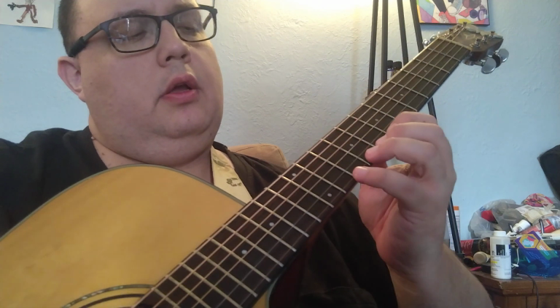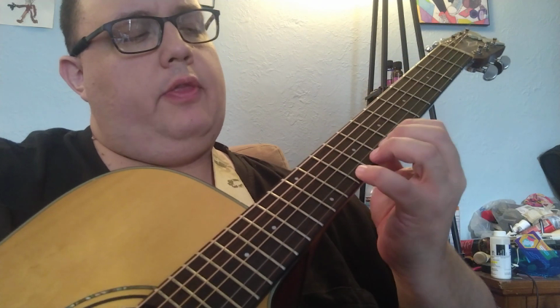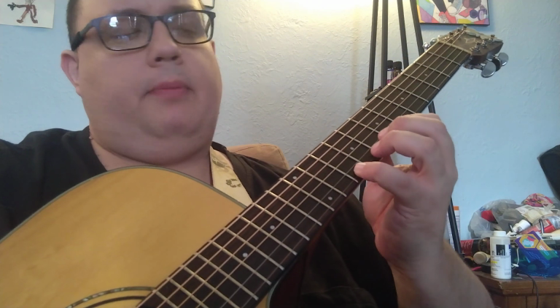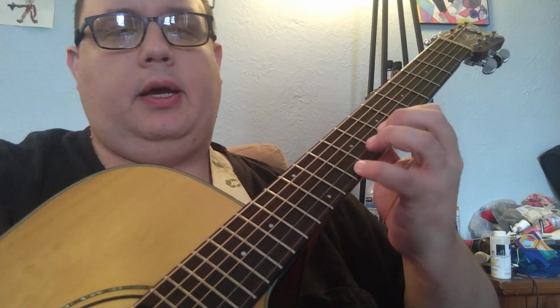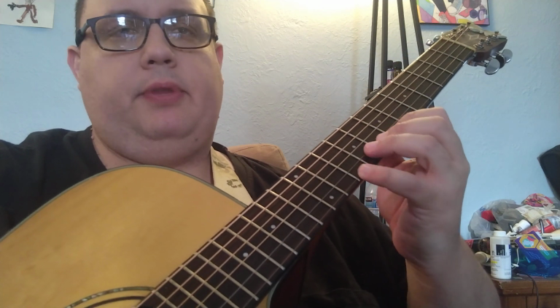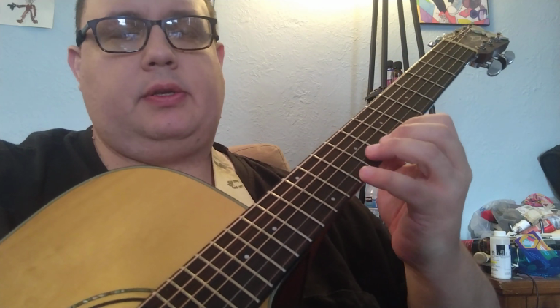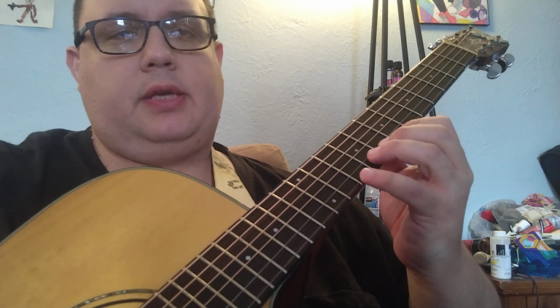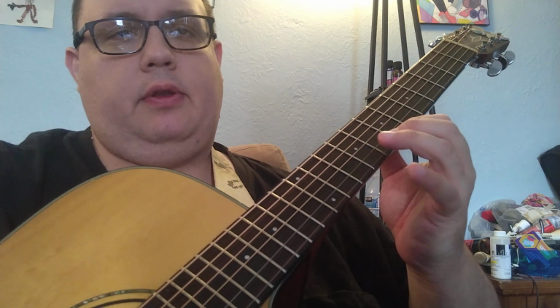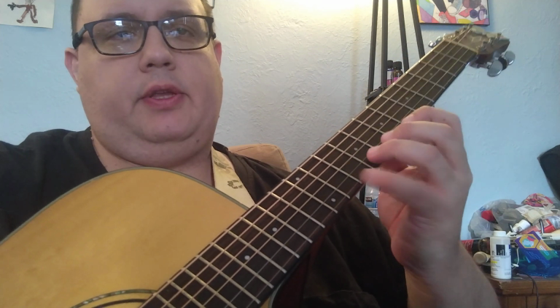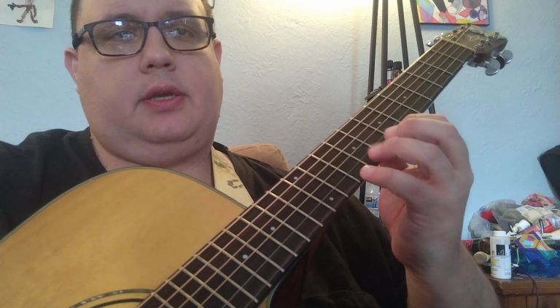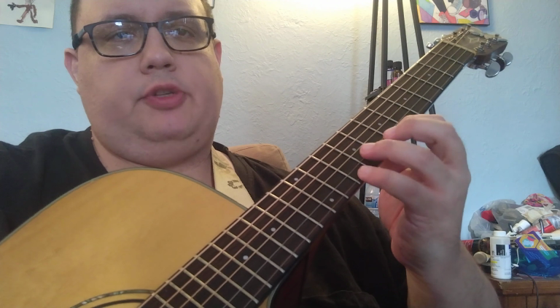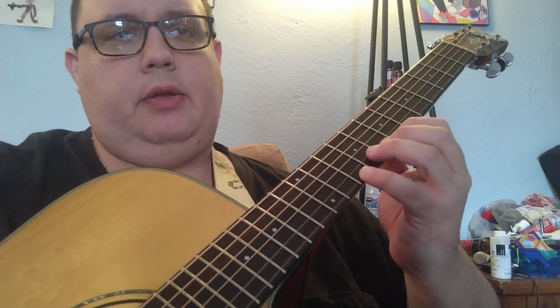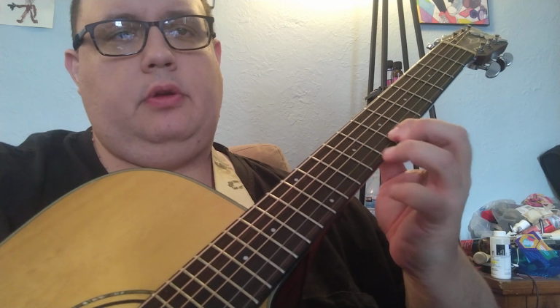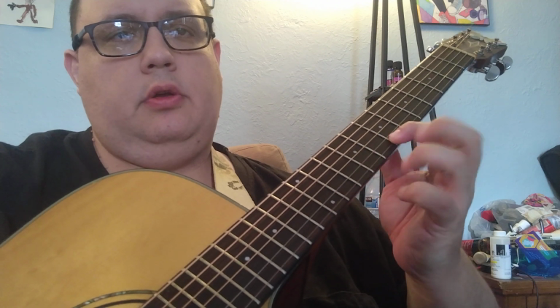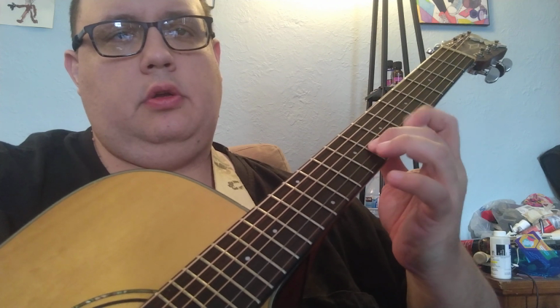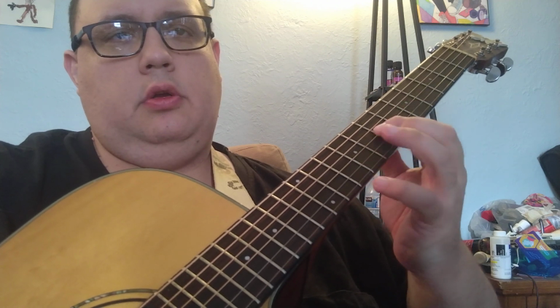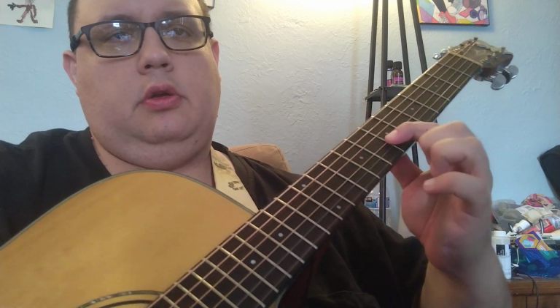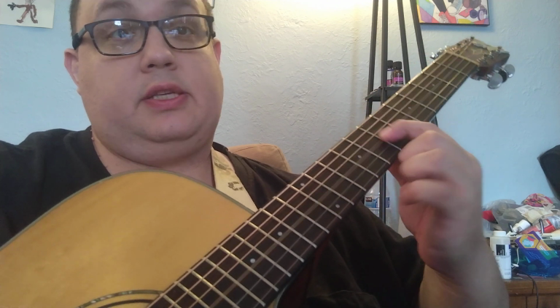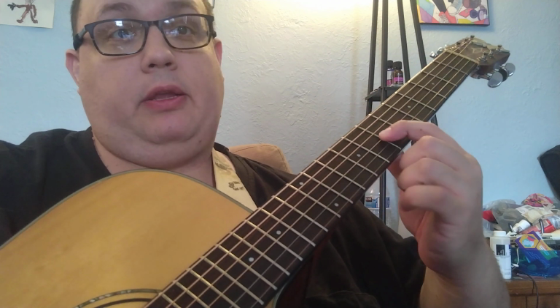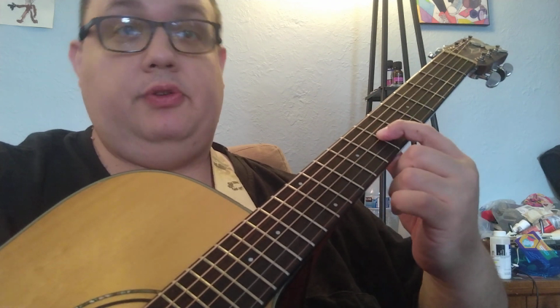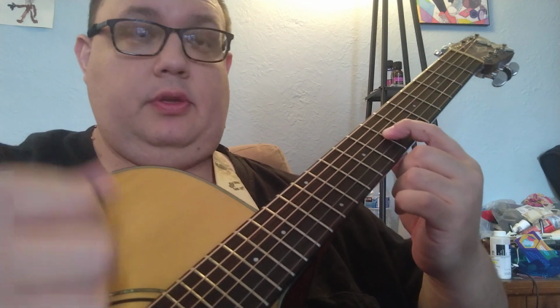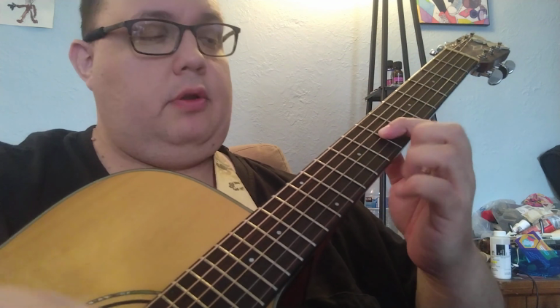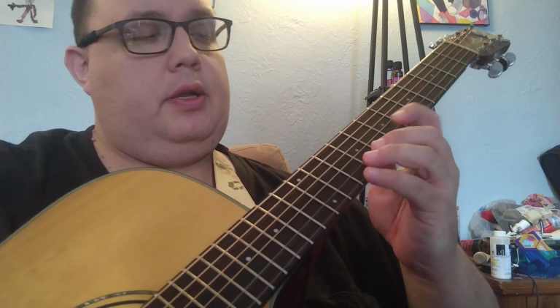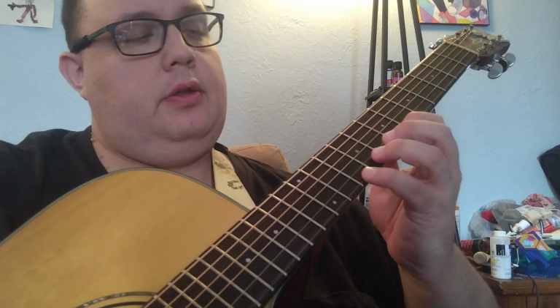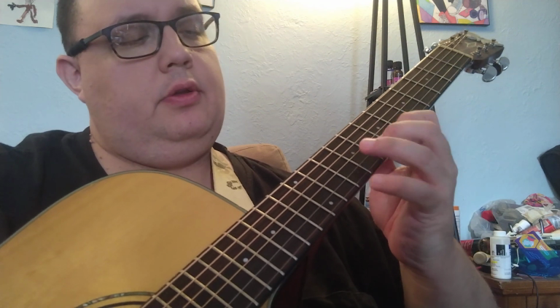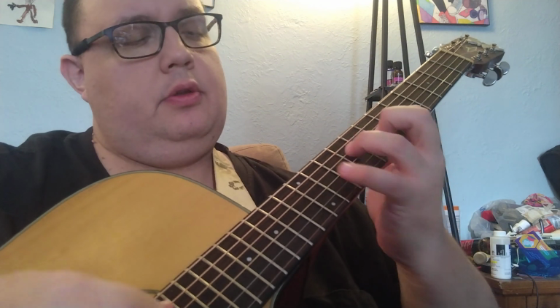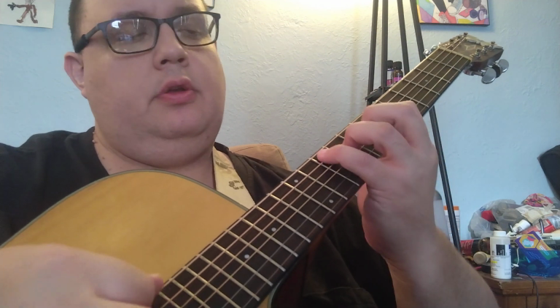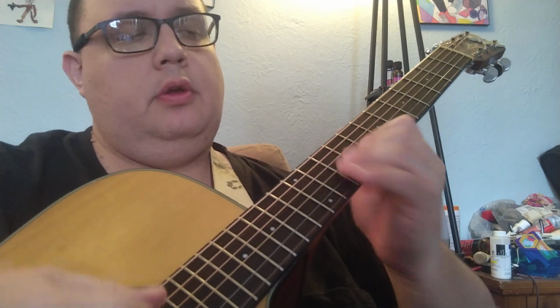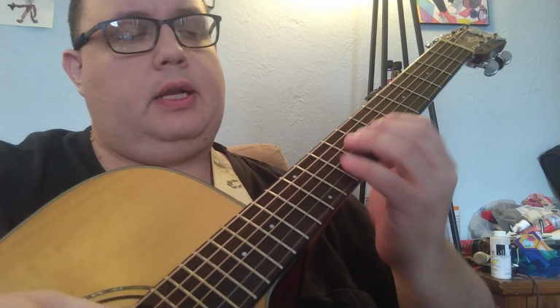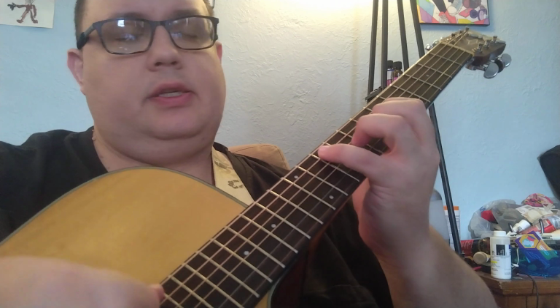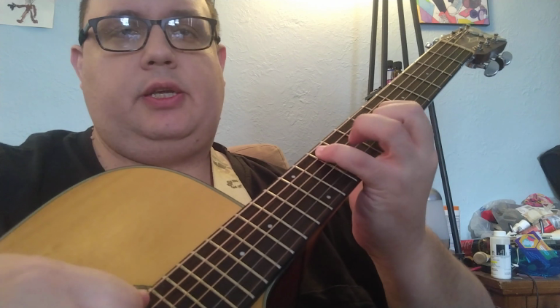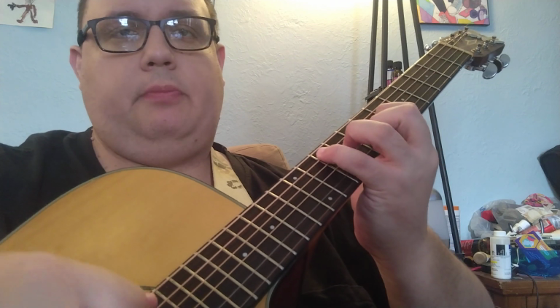Then I'm coming up this G — the same one we used in the other example — and this is a C shape.